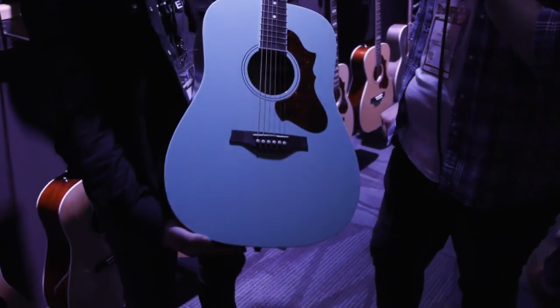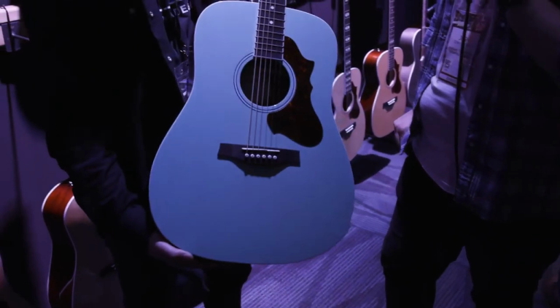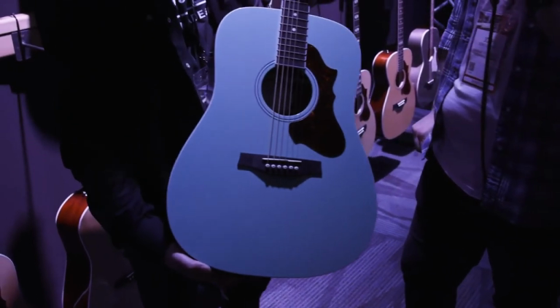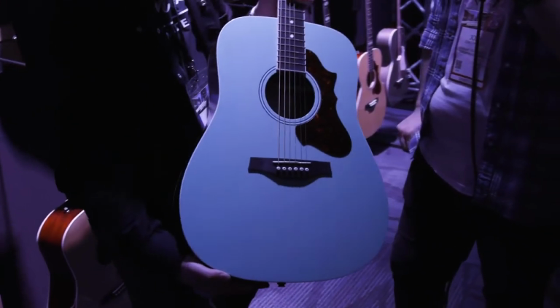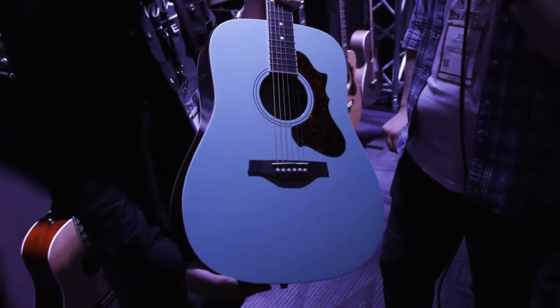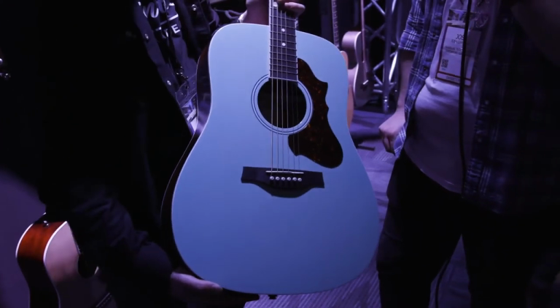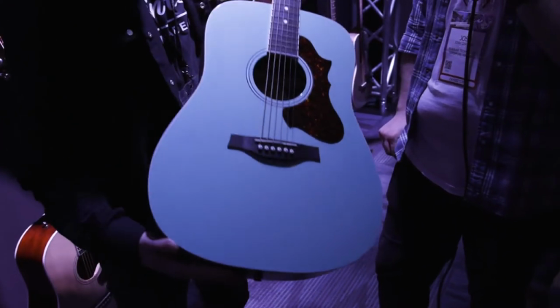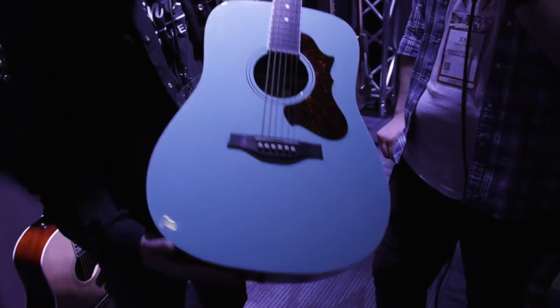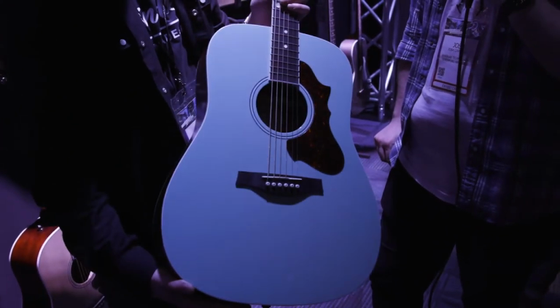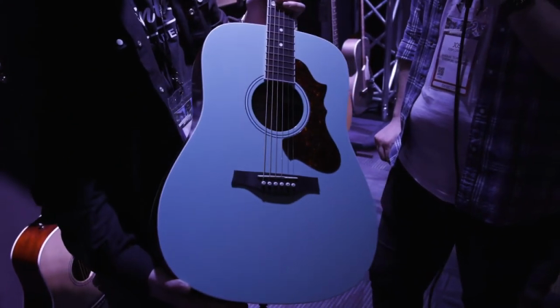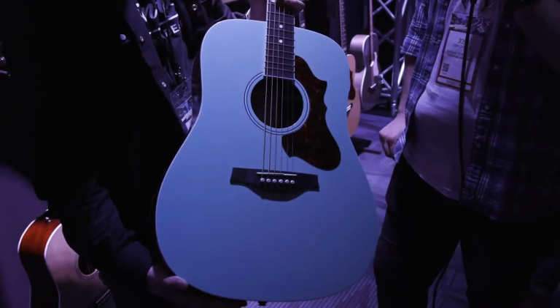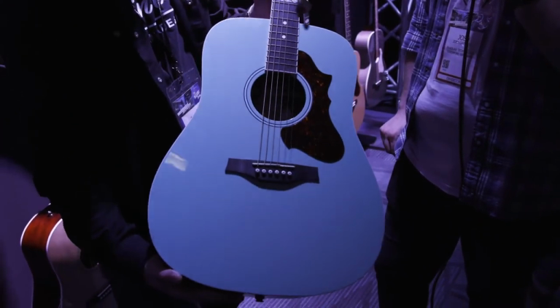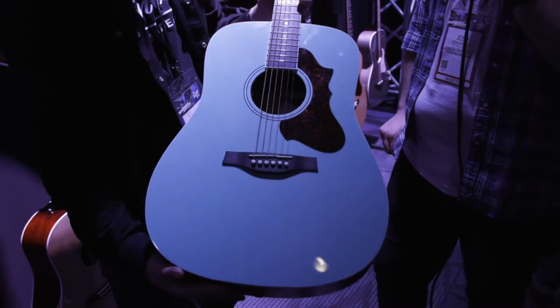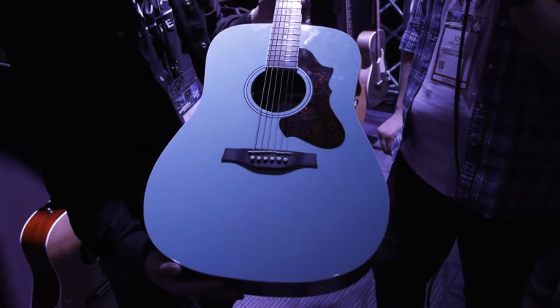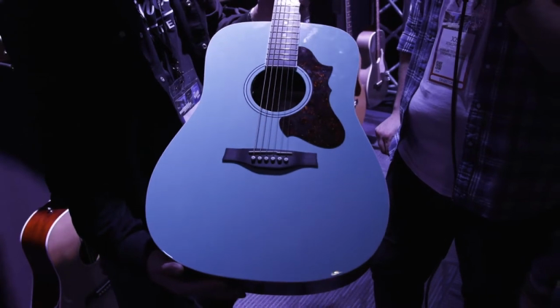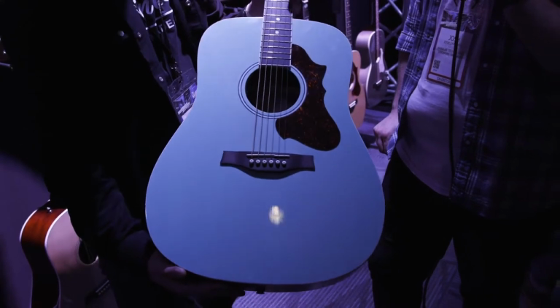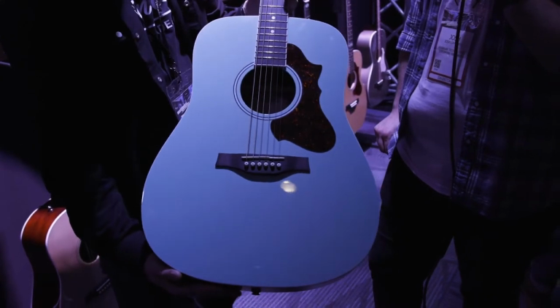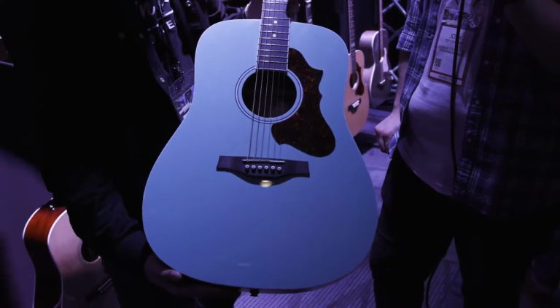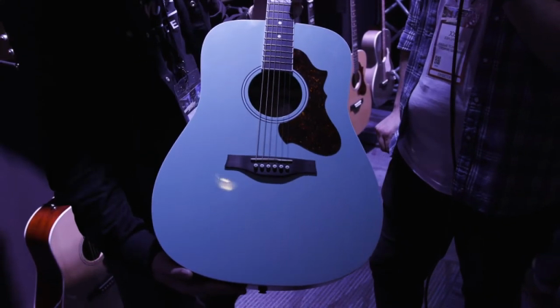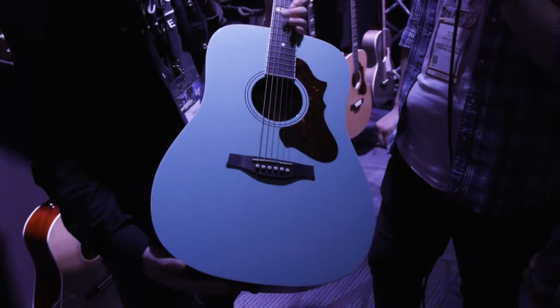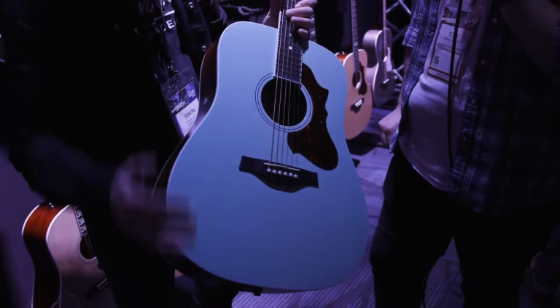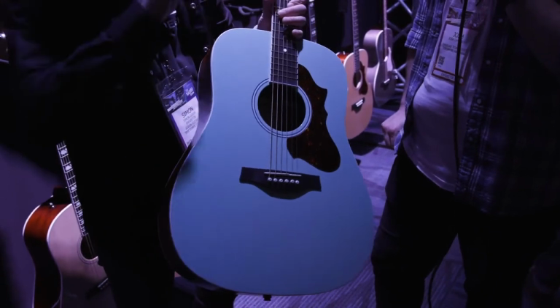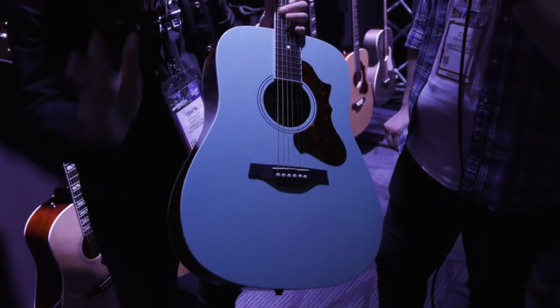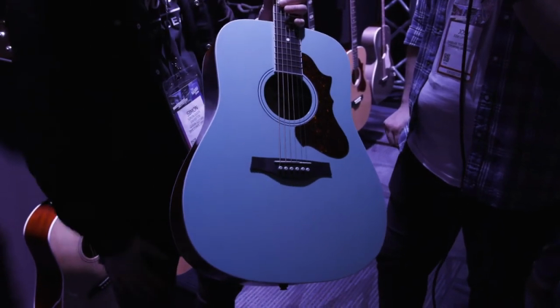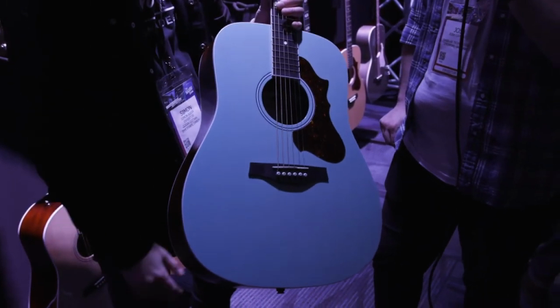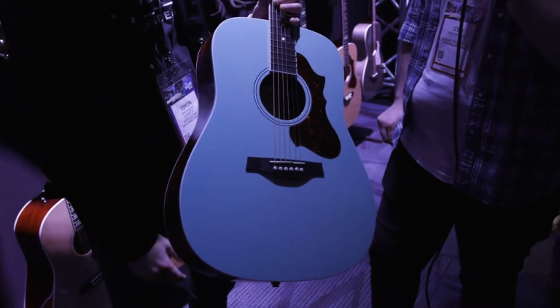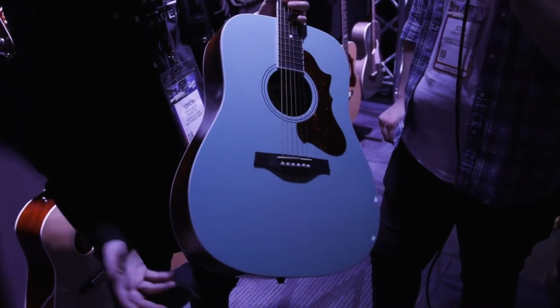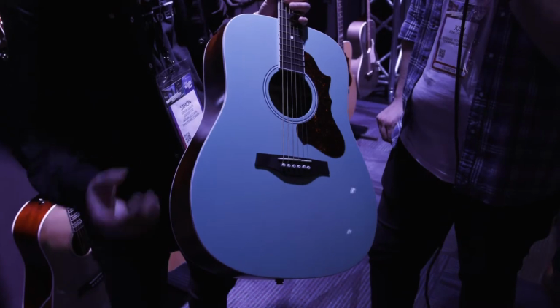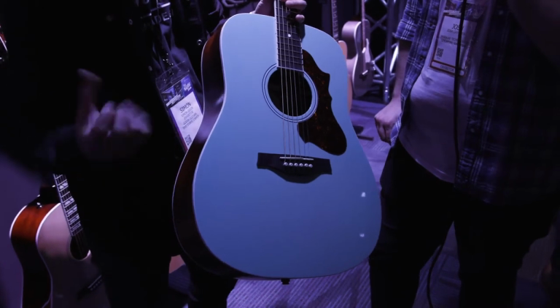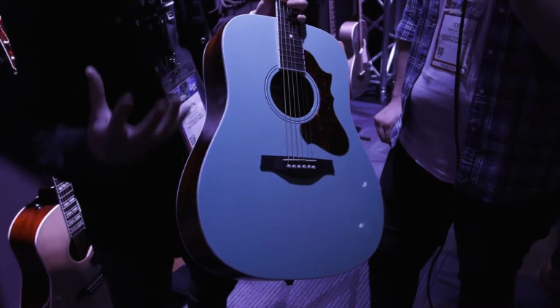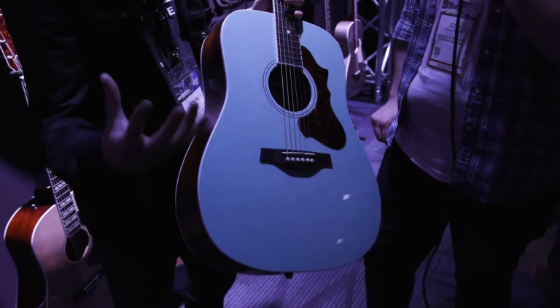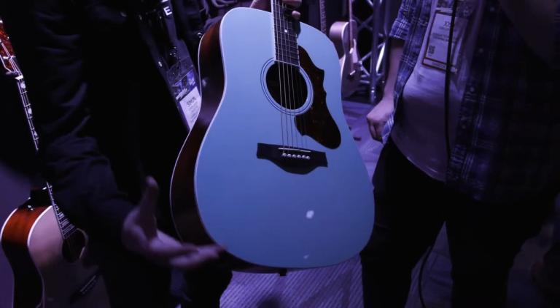Godin this year has a brand new model — the Imperial Series — in a very nice Laguna Blue finish. It's totally amazing. It's got that vintage vibe.